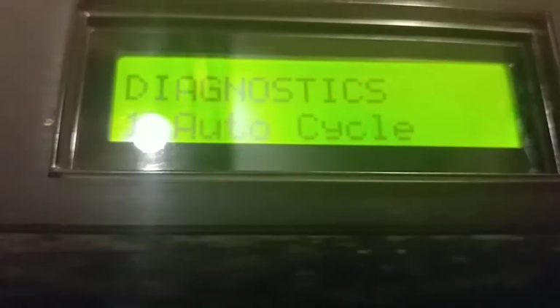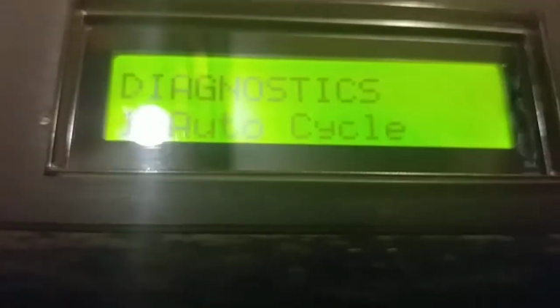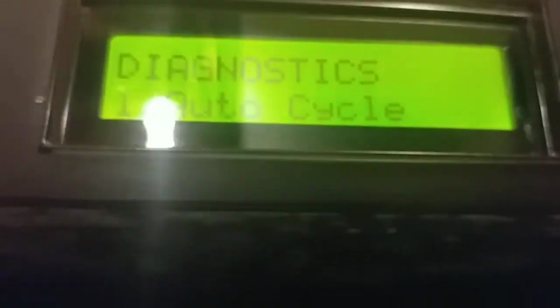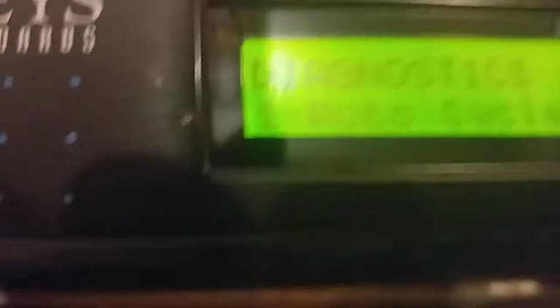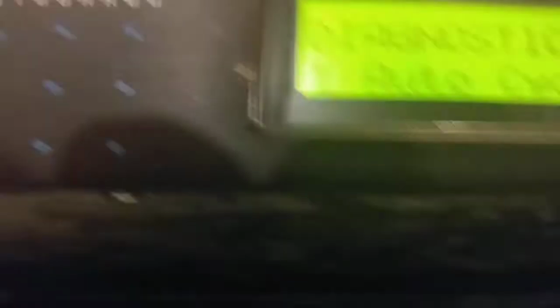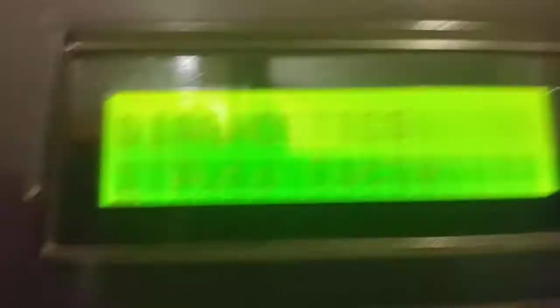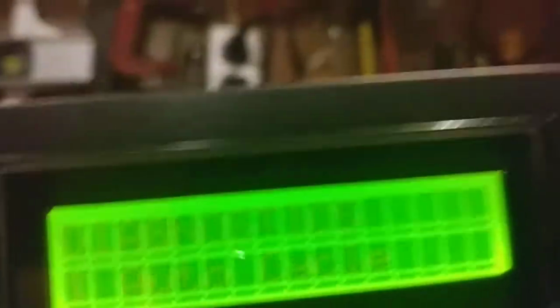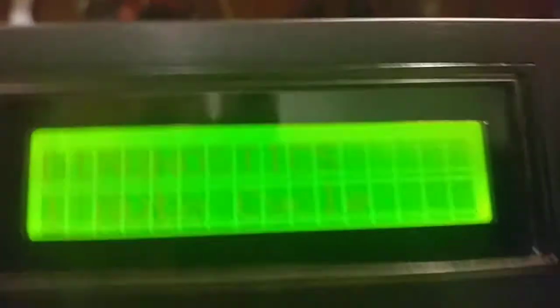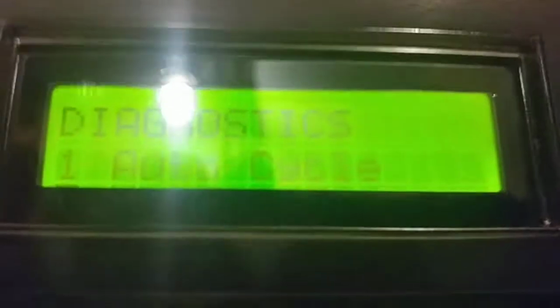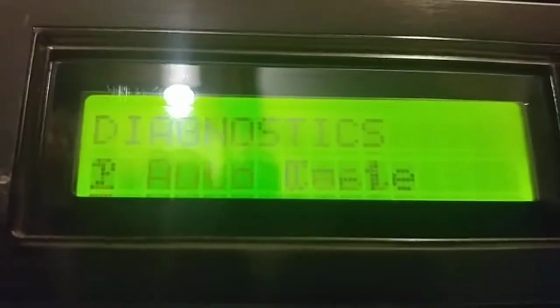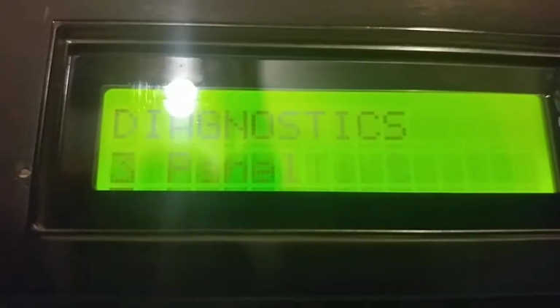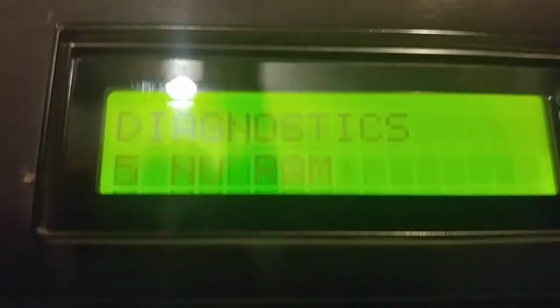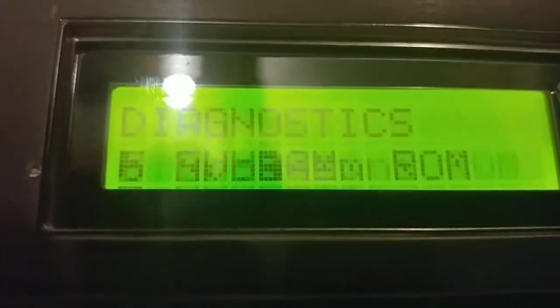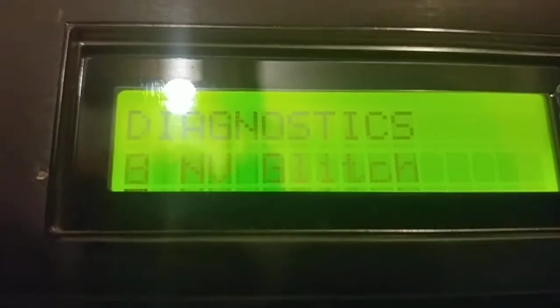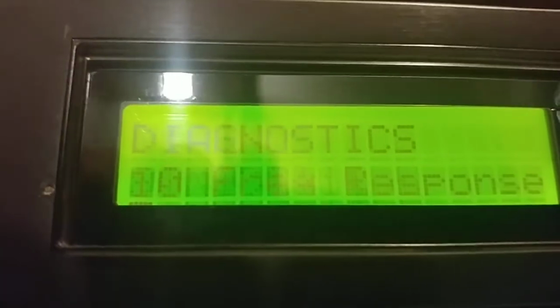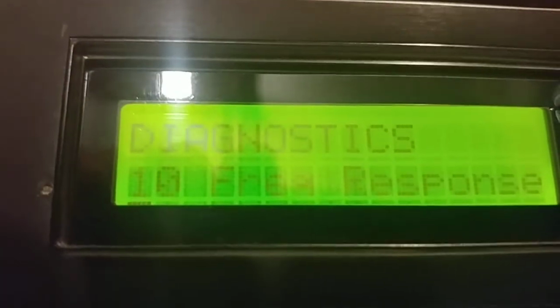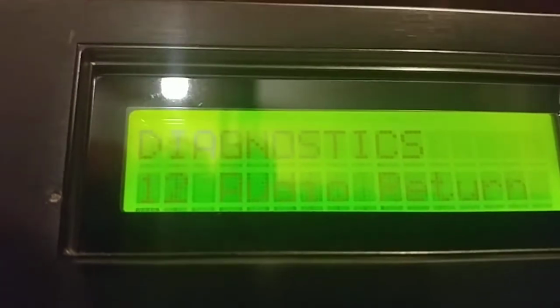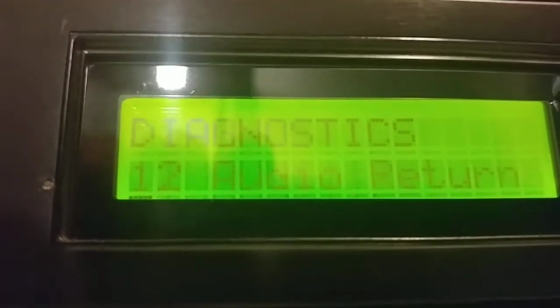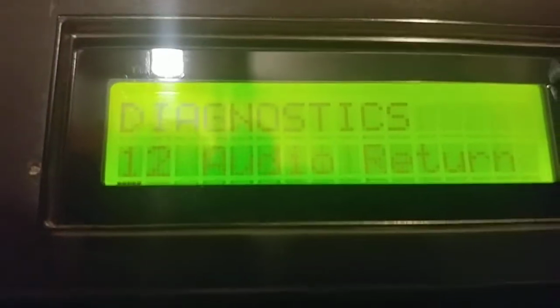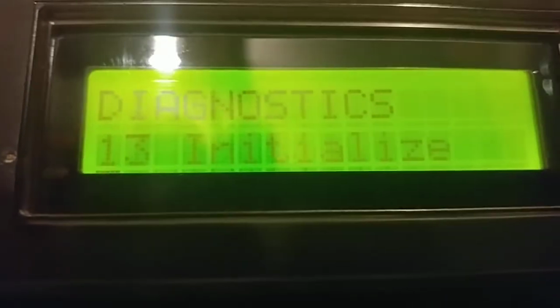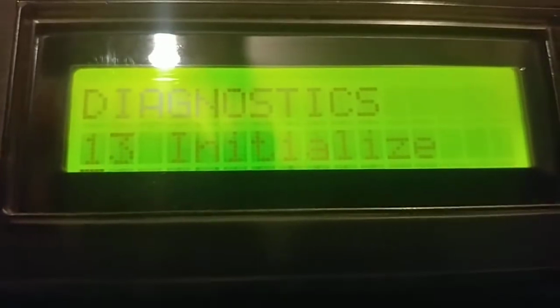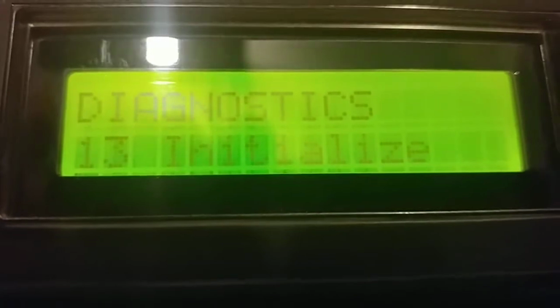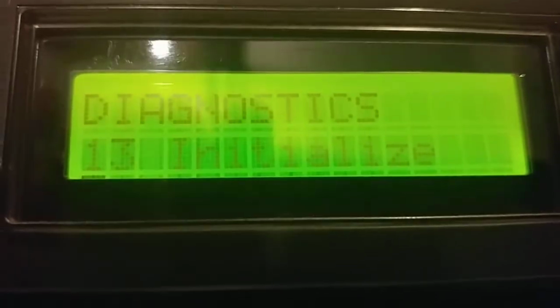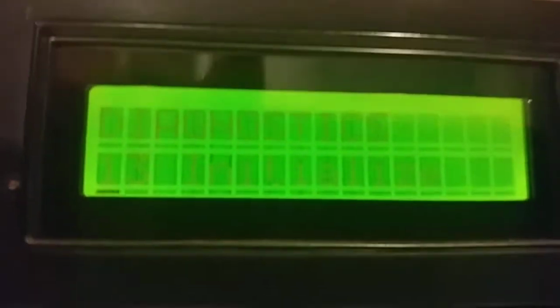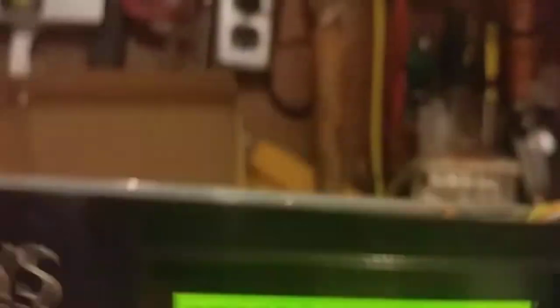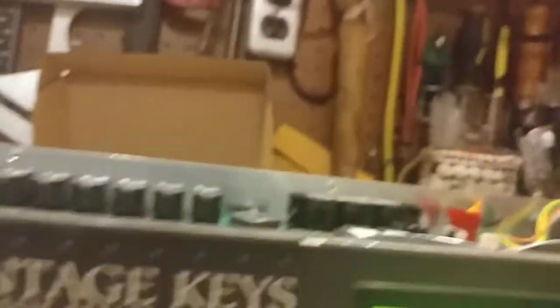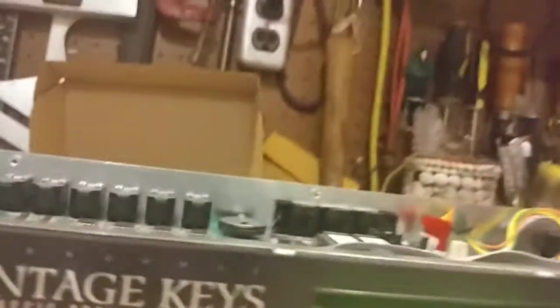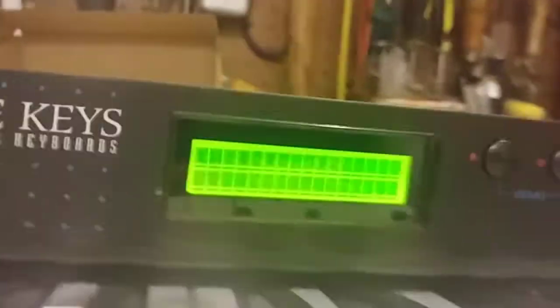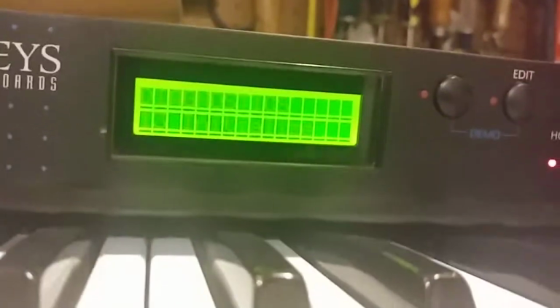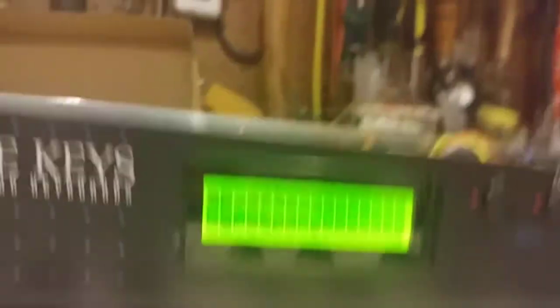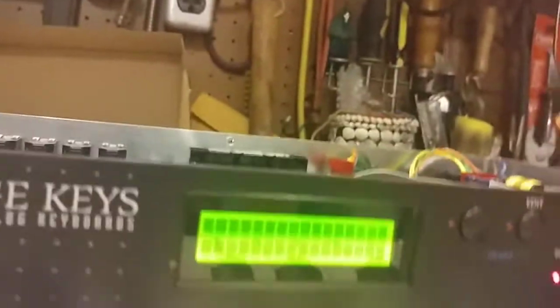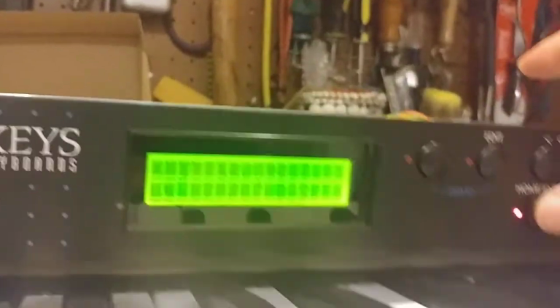It says 'Diagnostics Auto Cycle' — okay, that's not the one we want. We want to go all the way to setting 13: Initialize. We've selected it, and we hit Enter.